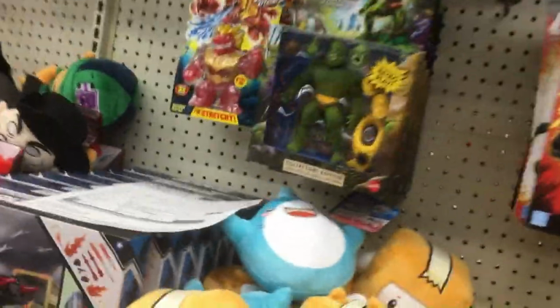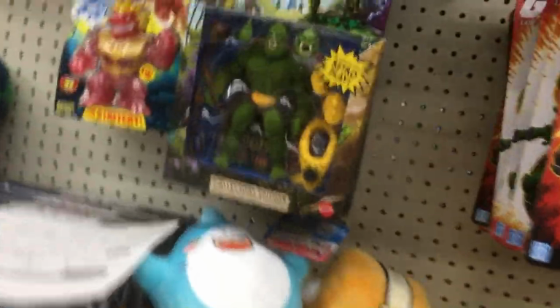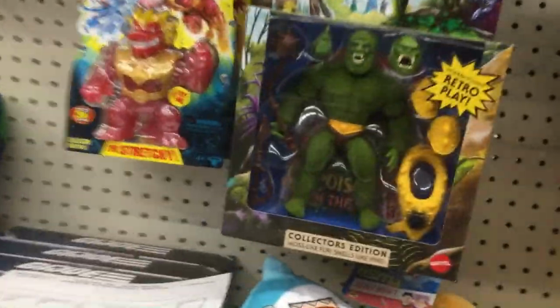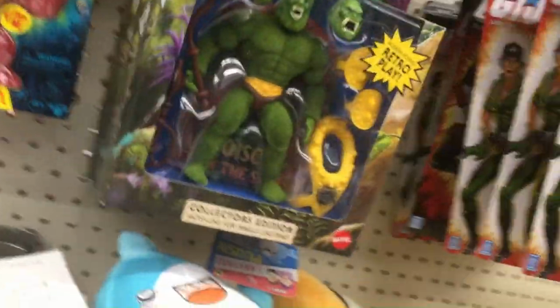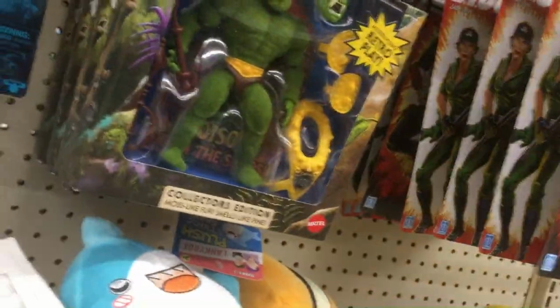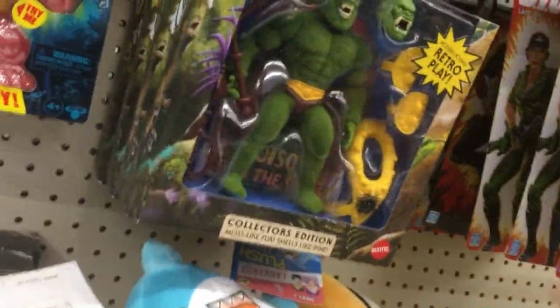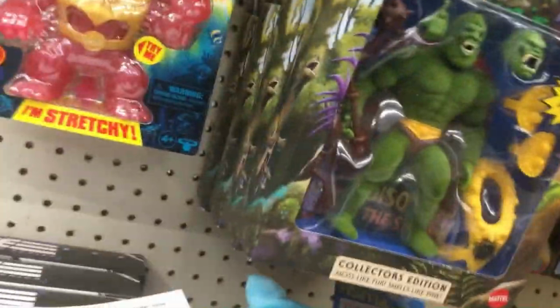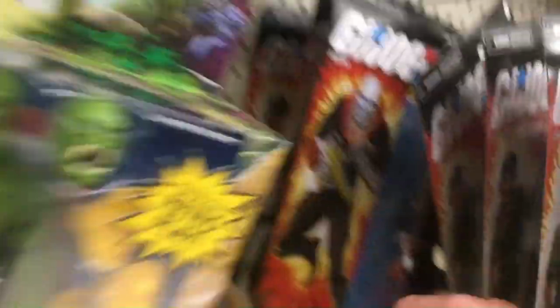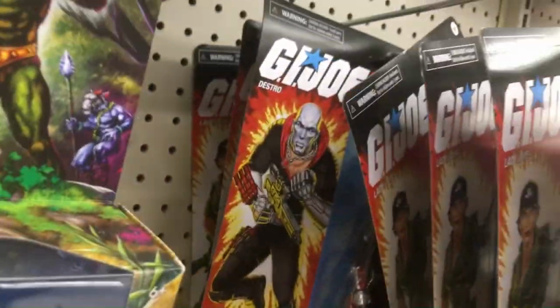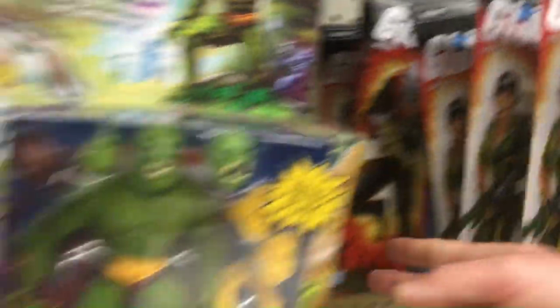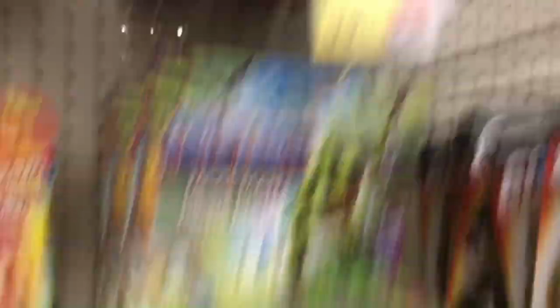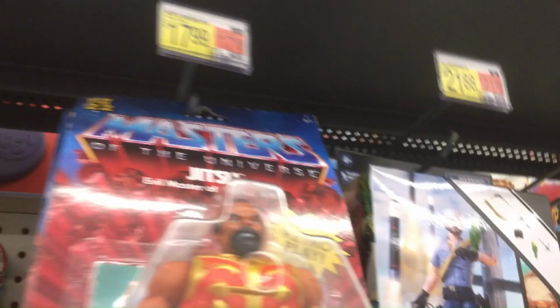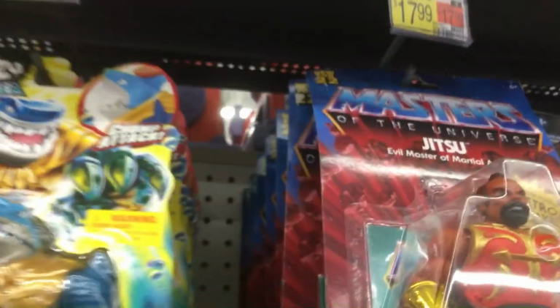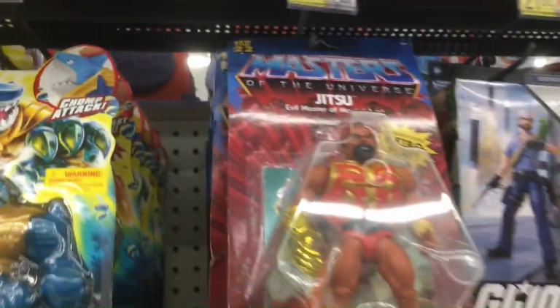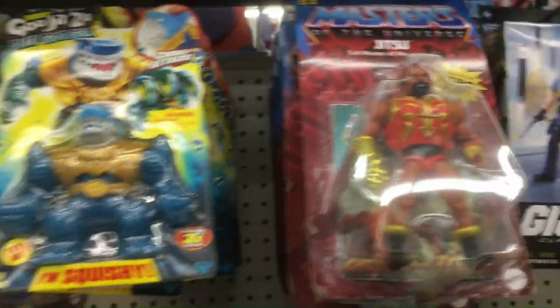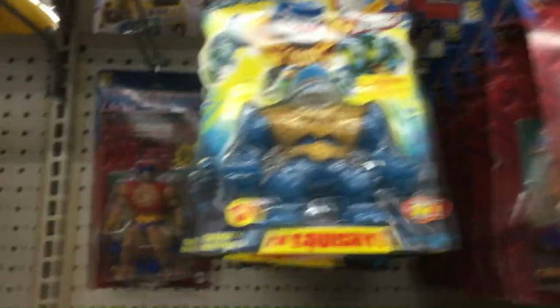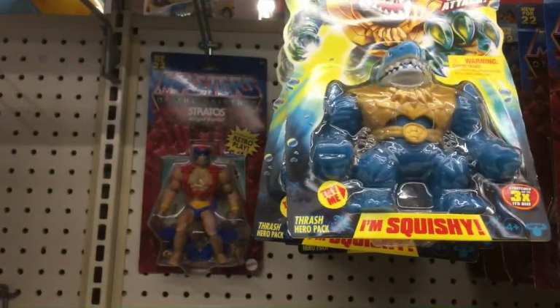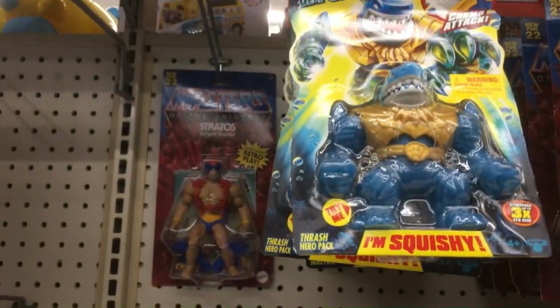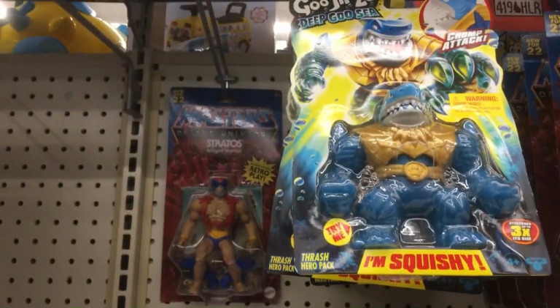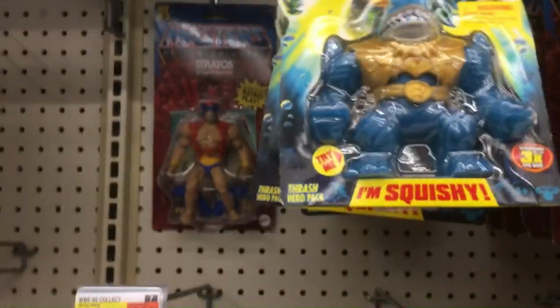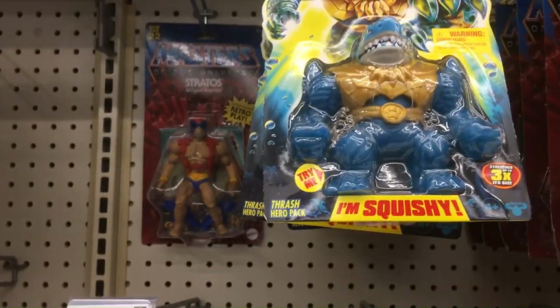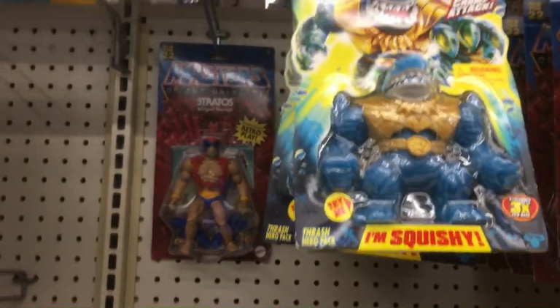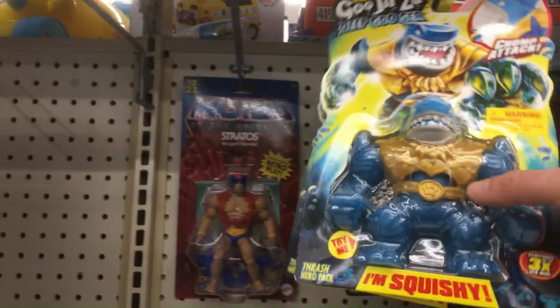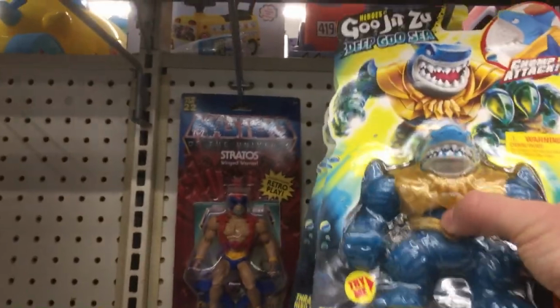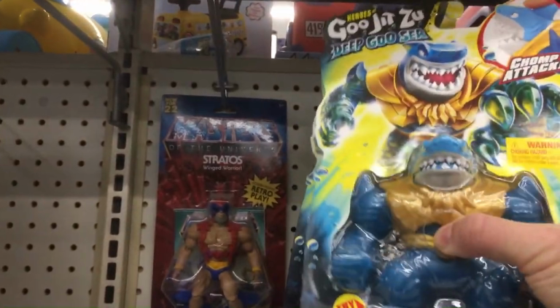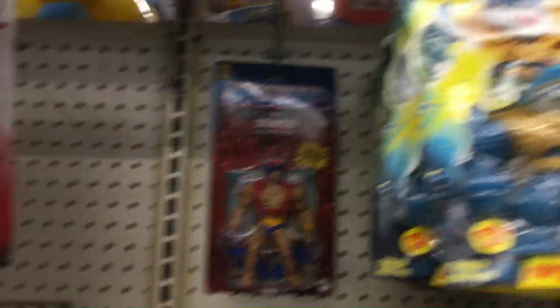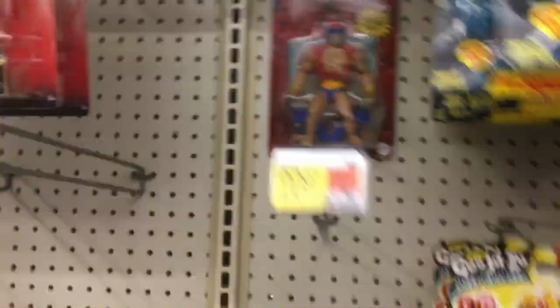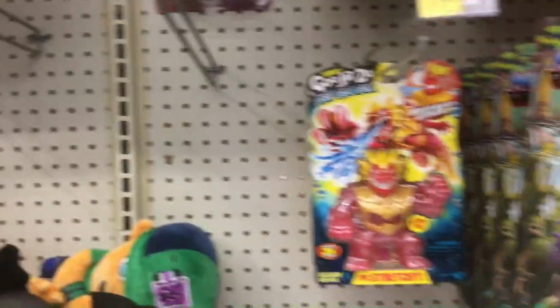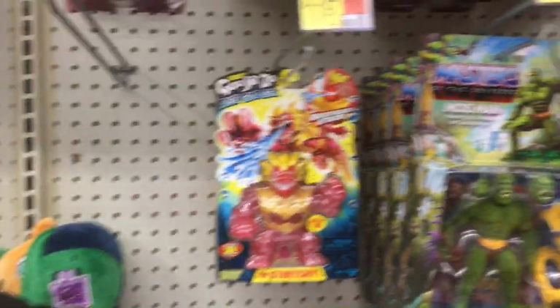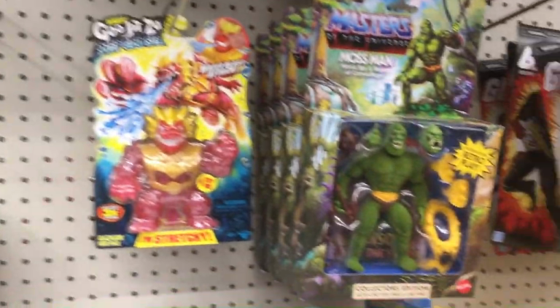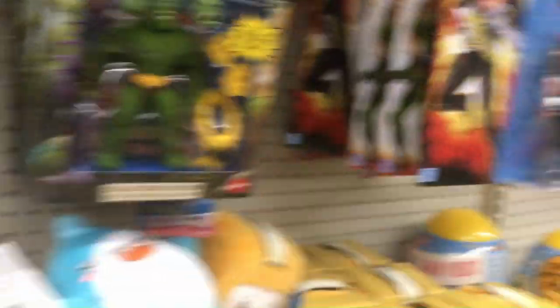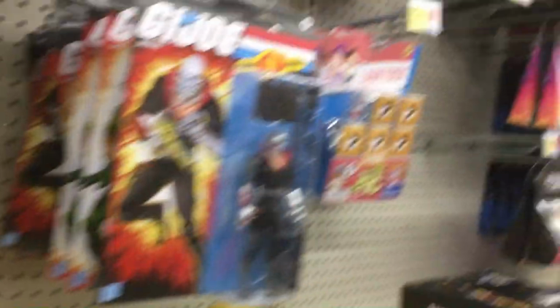We do have some Masters of the Universe stuff here — Tetsu, Stratos back there. I don't remember, Stratos used to be gray, right, back in the day? I thought he was a gray action figure.